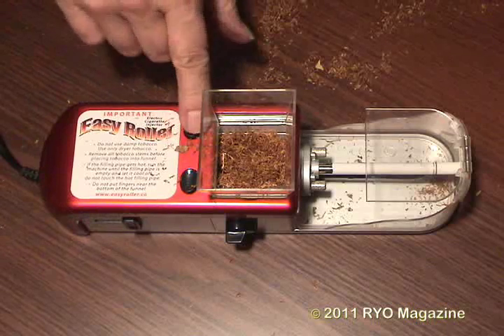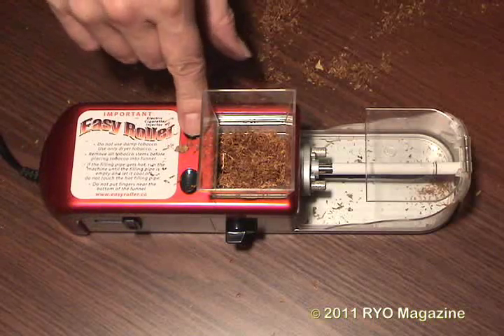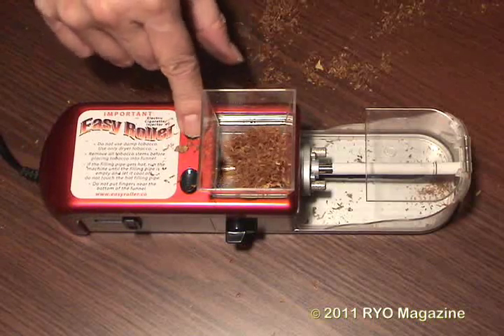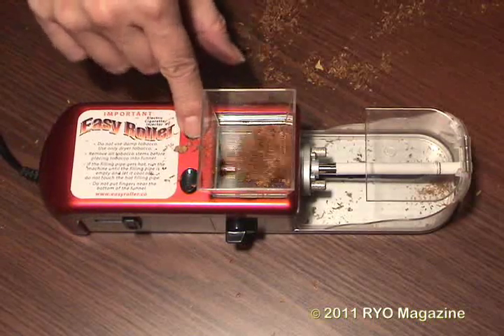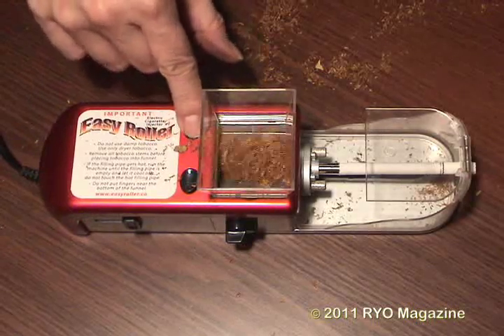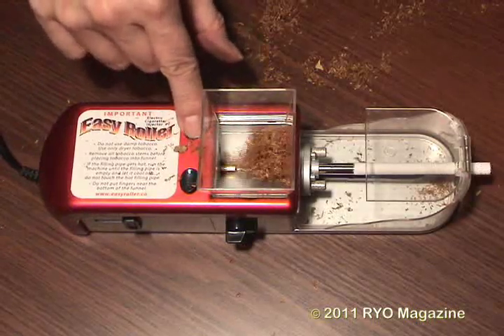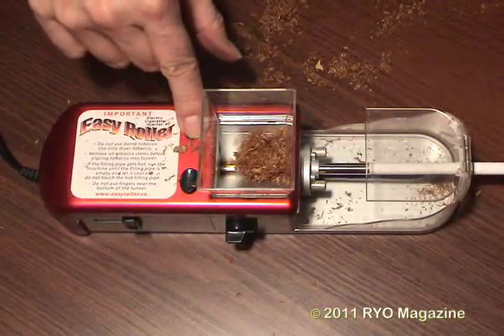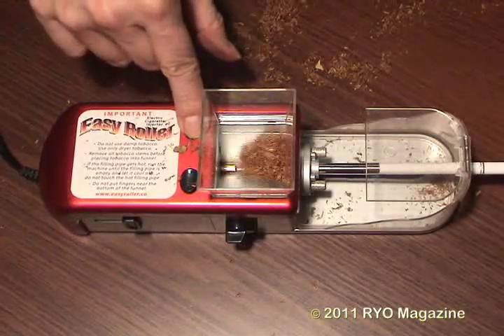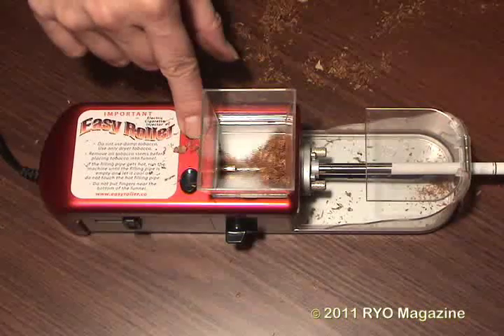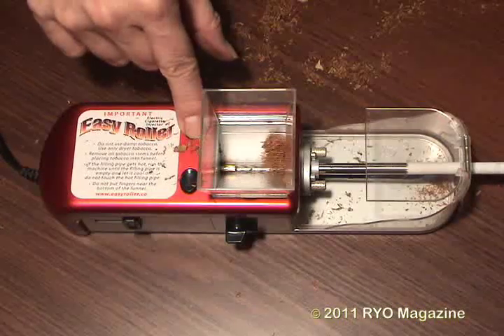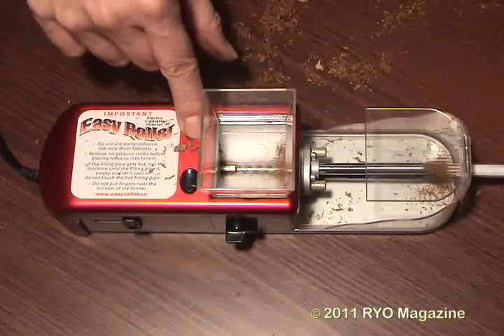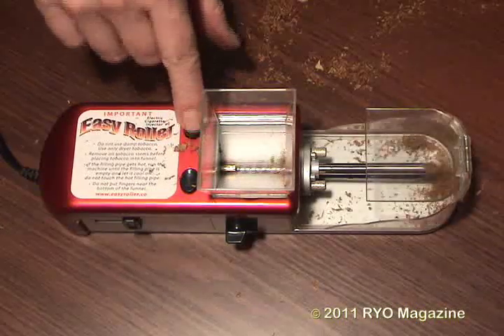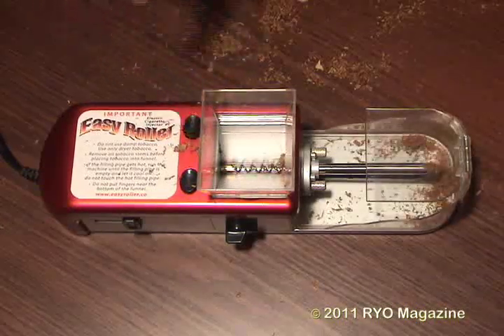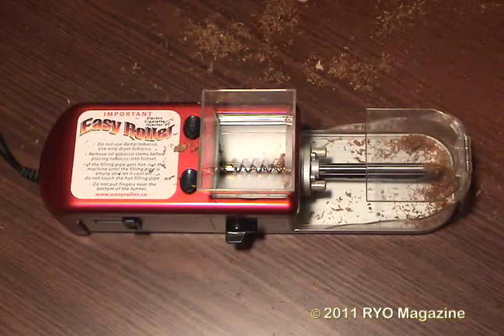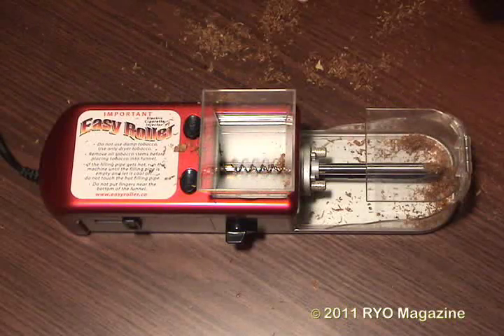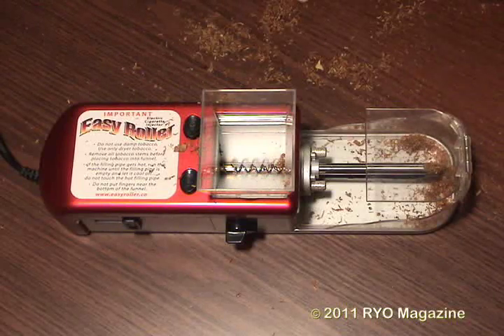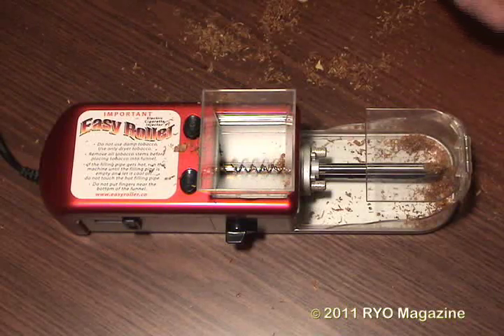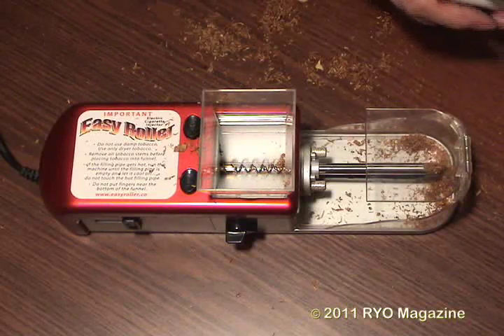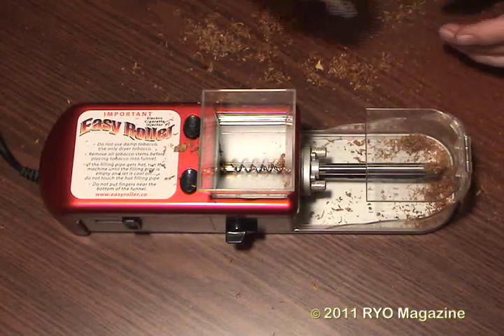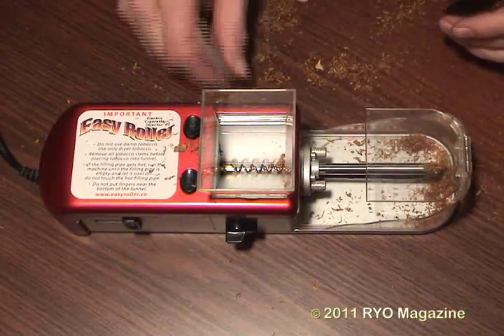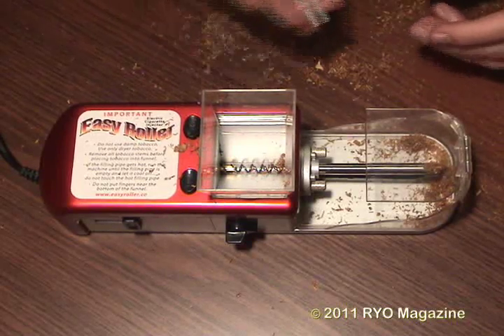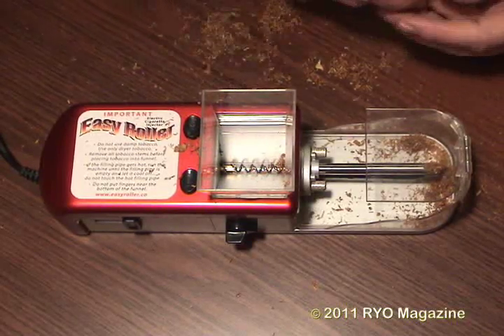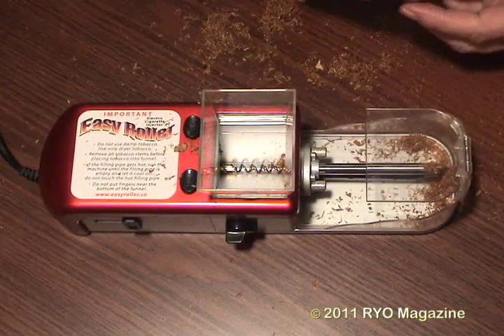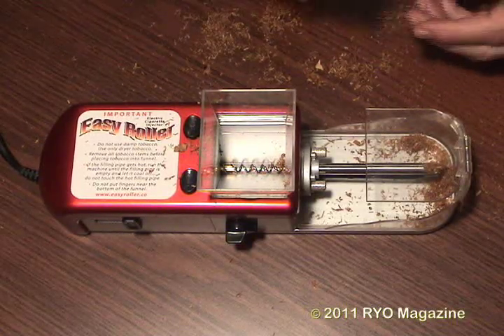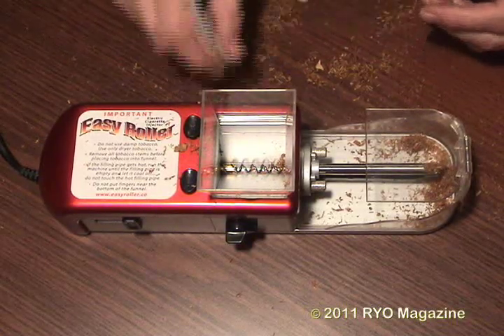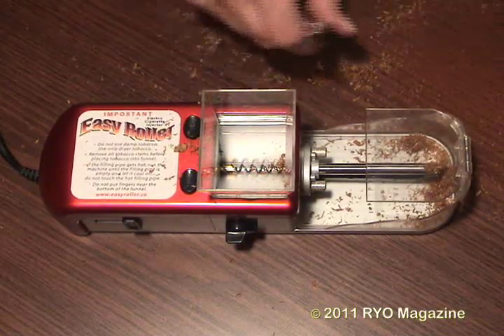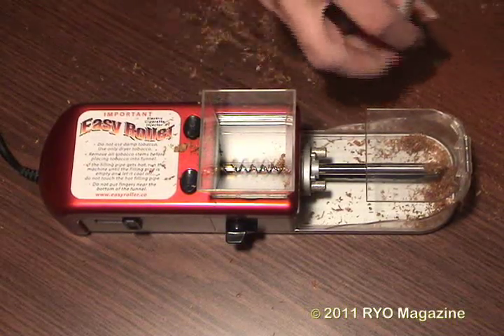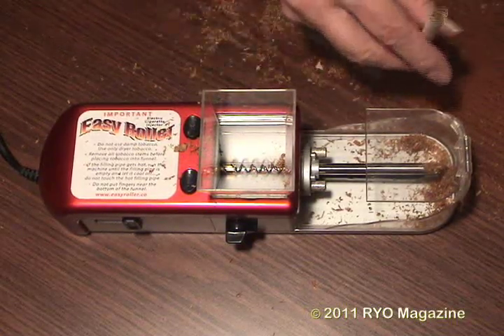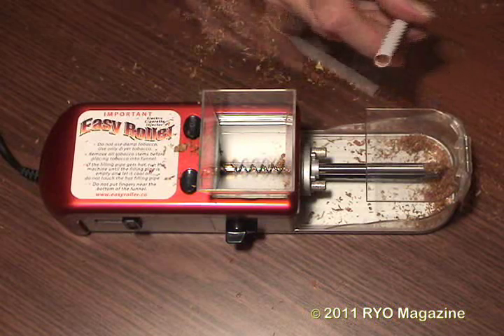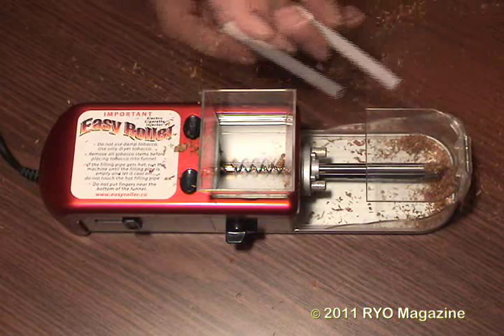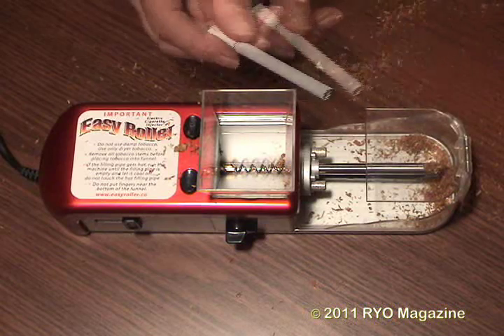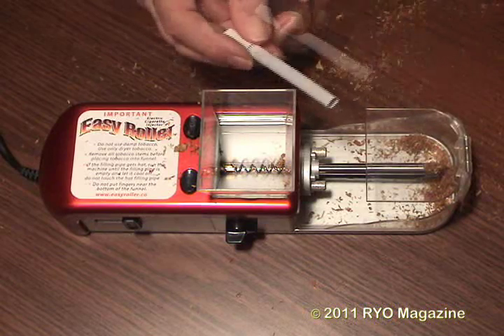Without a doubt, the slowest speed clearly provides better results. You can see how that tobacco really sprayed, and you can see the lack of overhang.